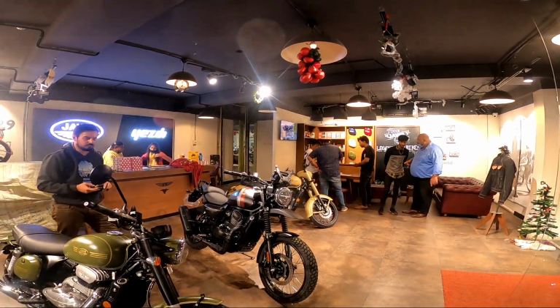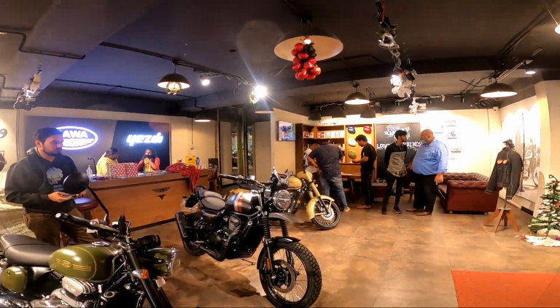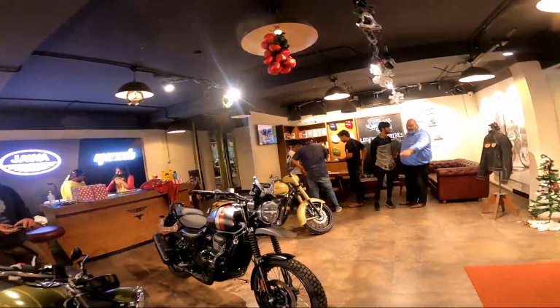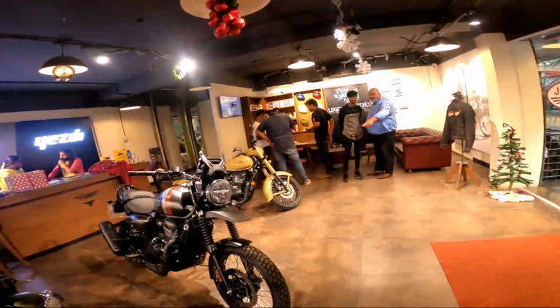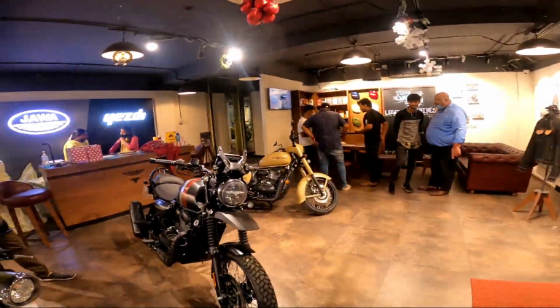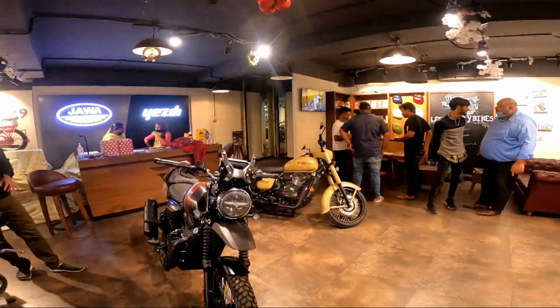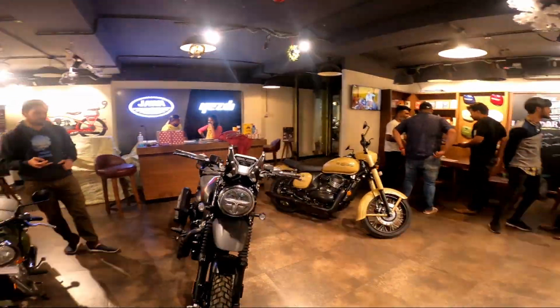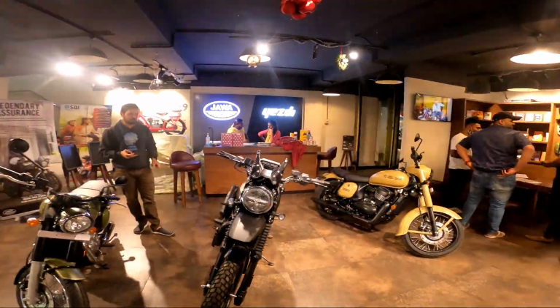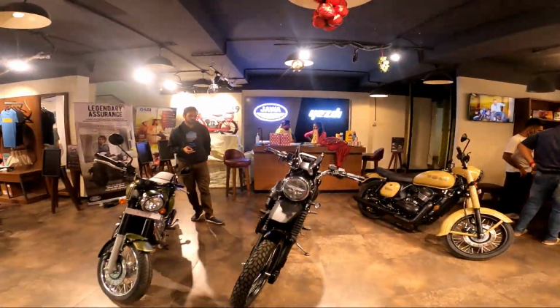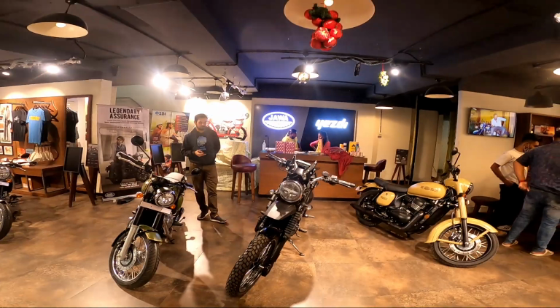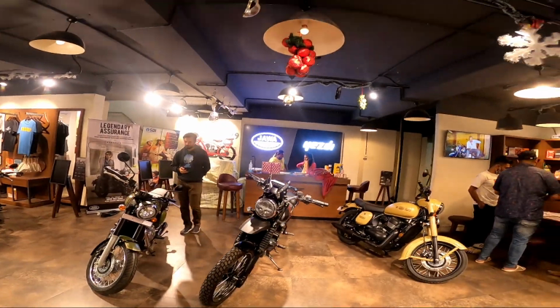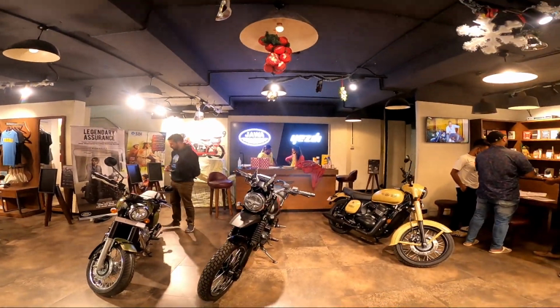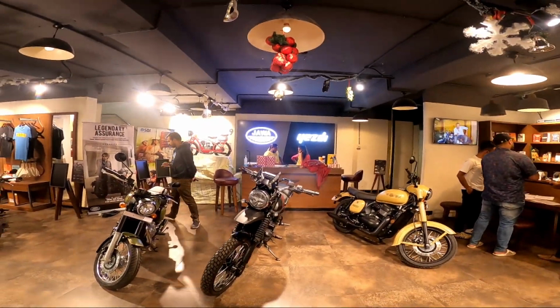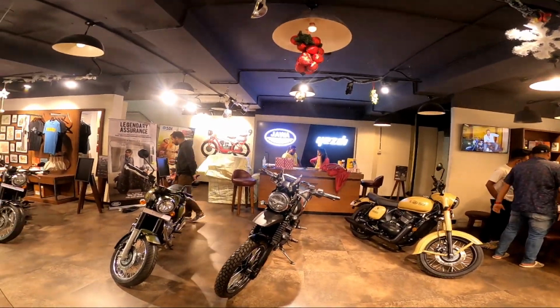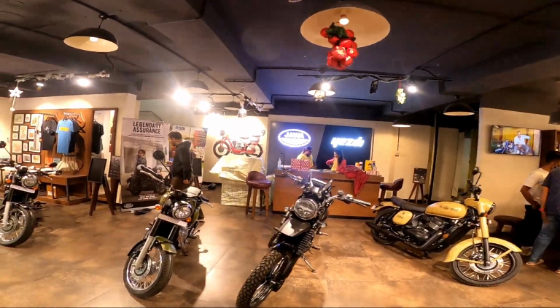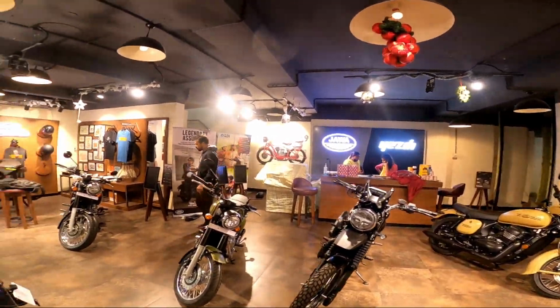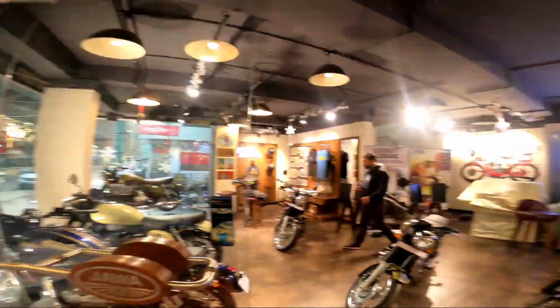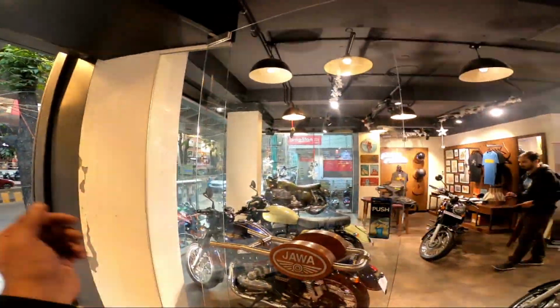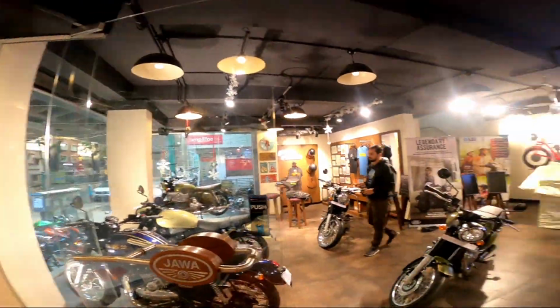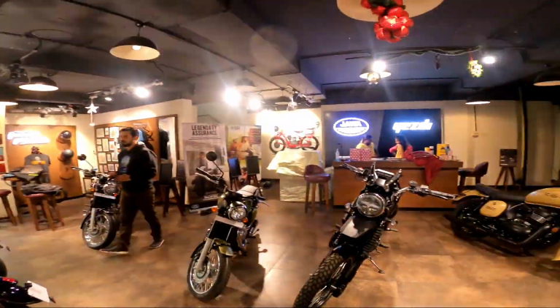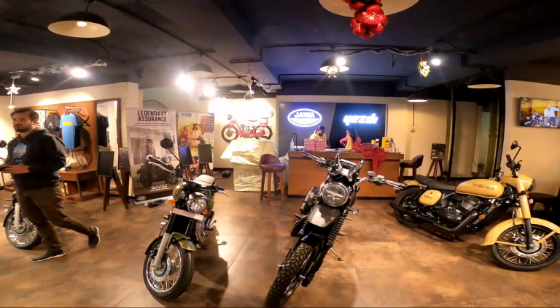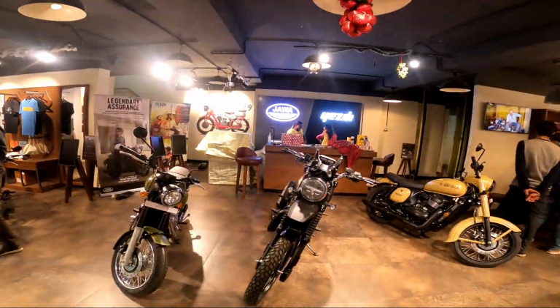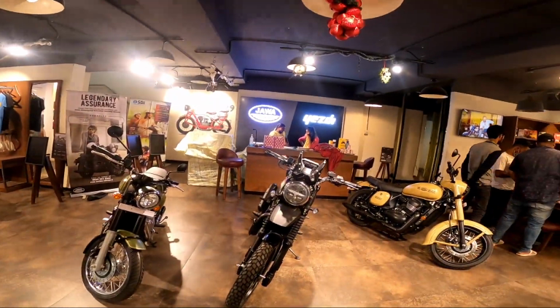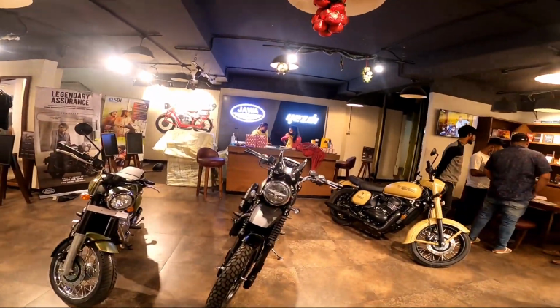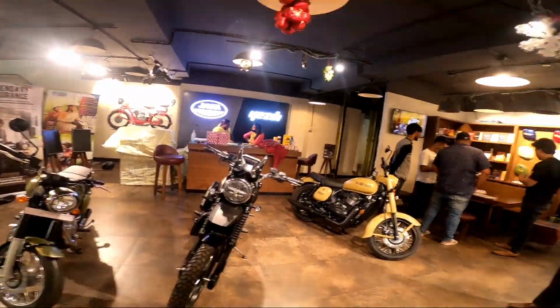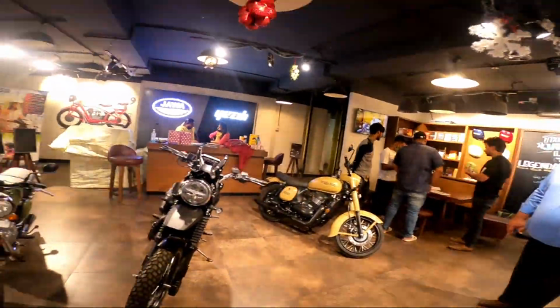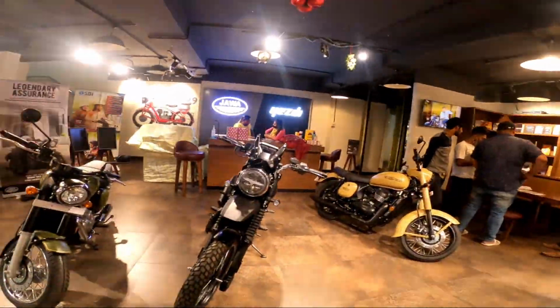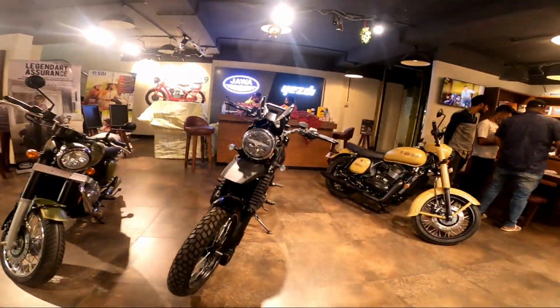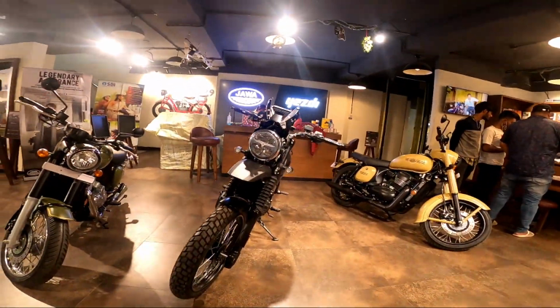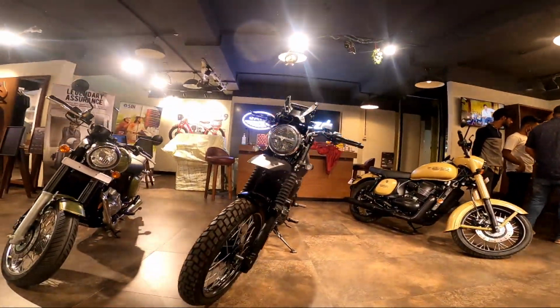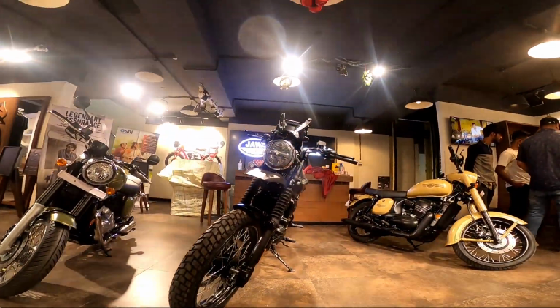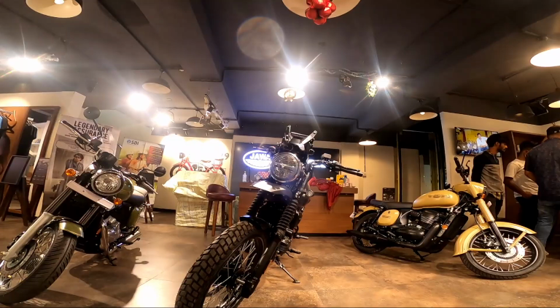Good evening everybody on YouTube, hope you guys are doing great. We are here at the YESD dealership in Bangalore, located near Ragi Gudda Temple near JP Nagar. You can visit the showroom — the staff and everyone are extremely good.